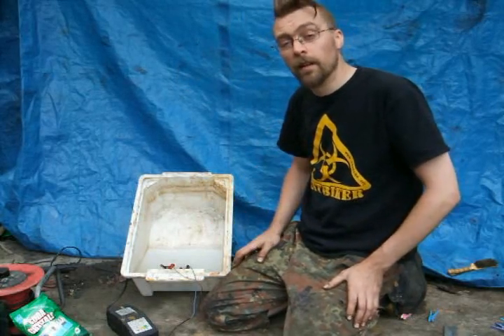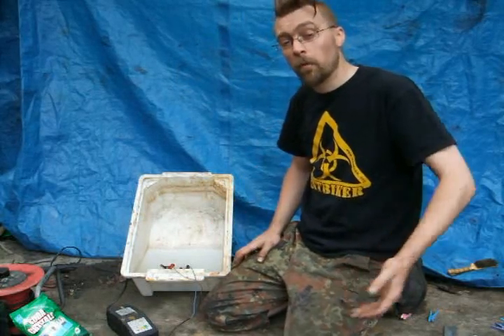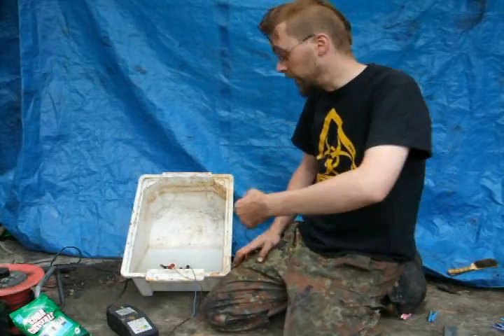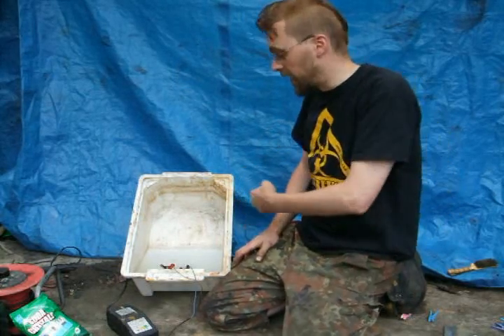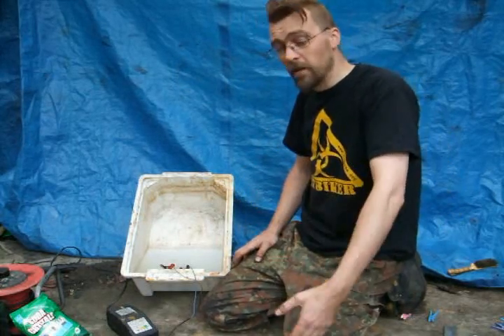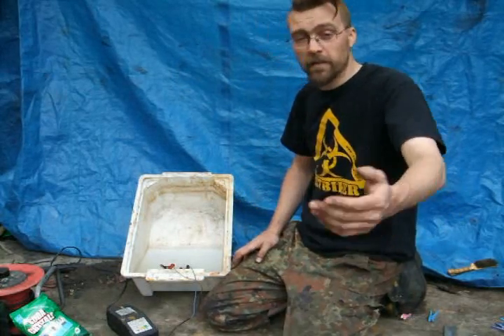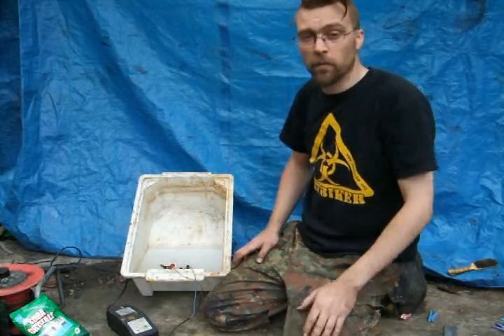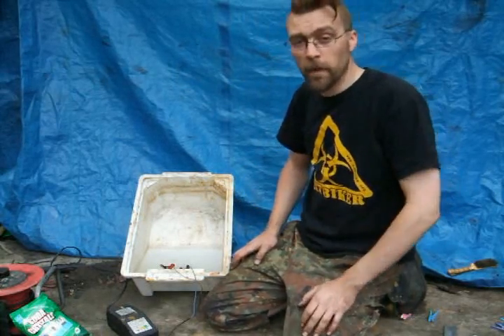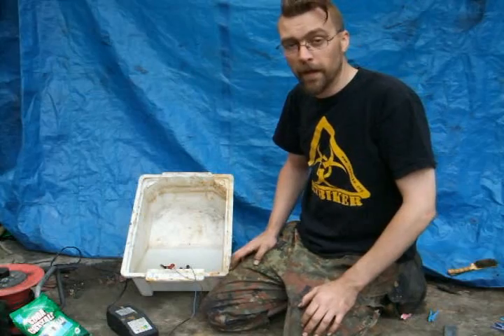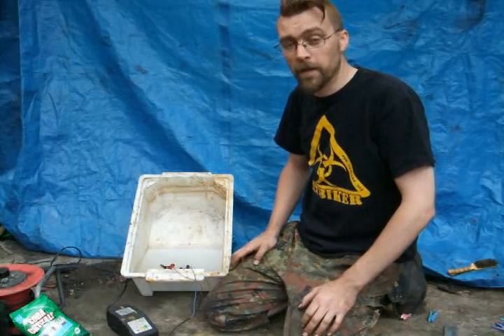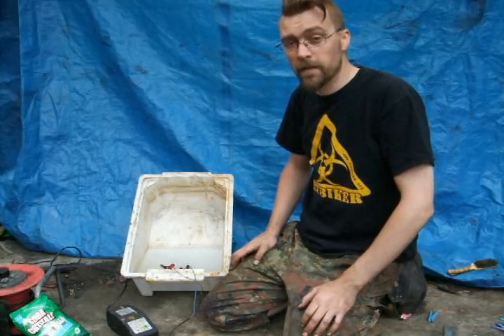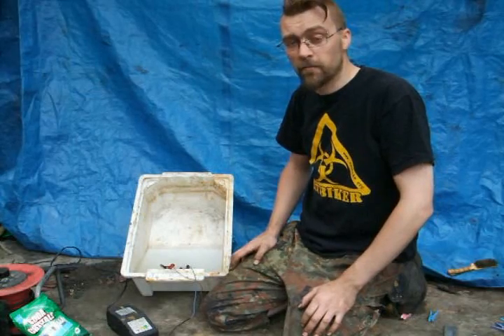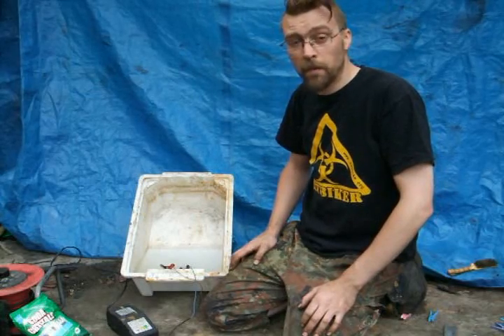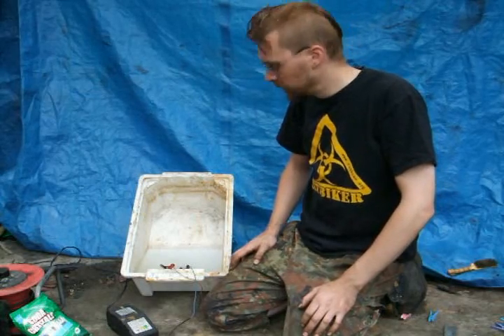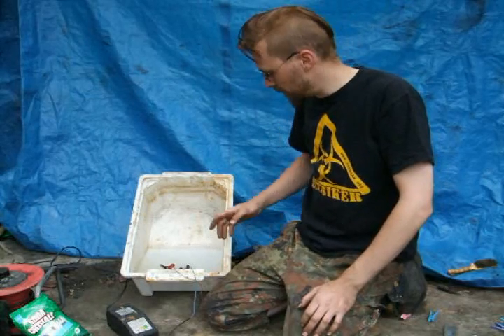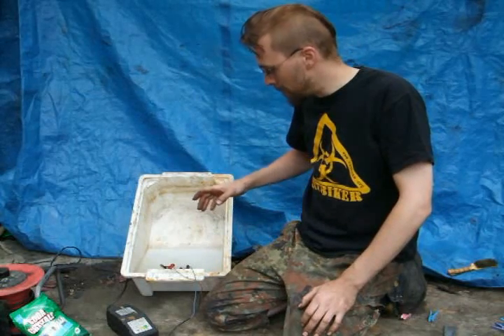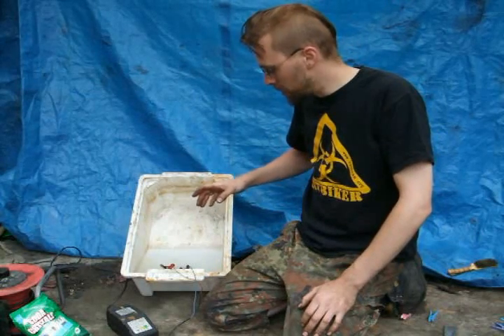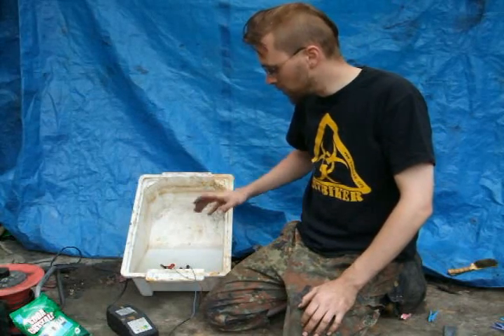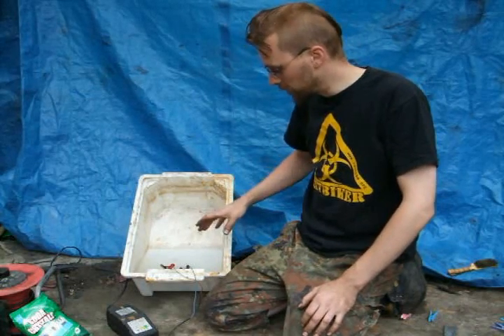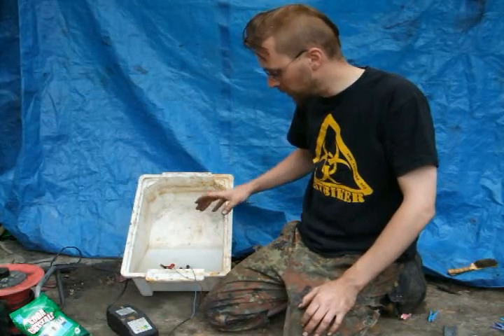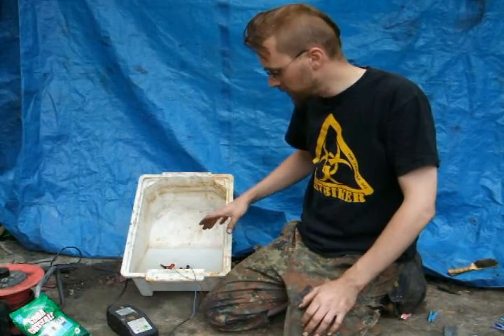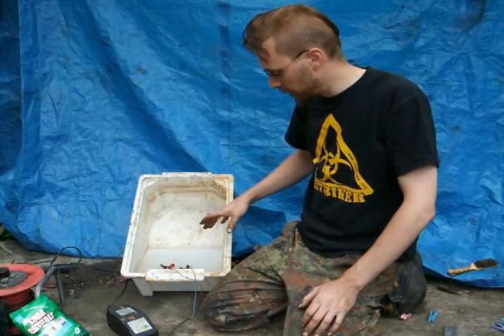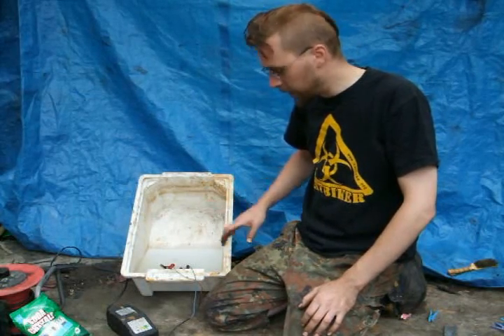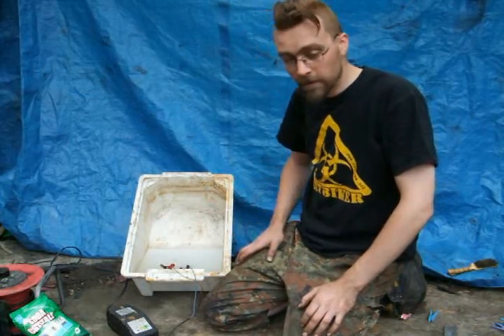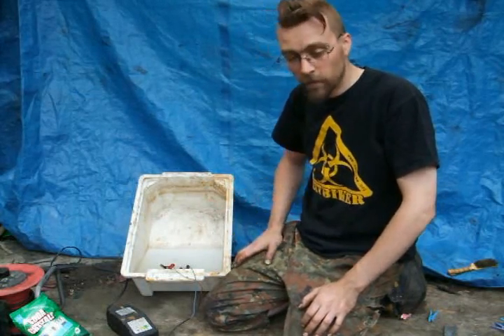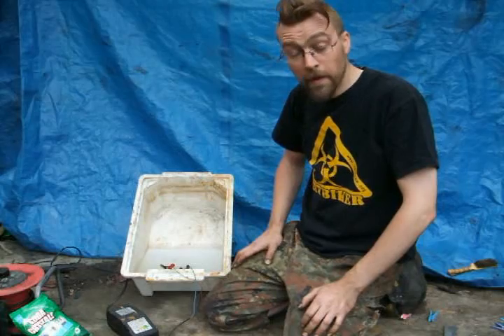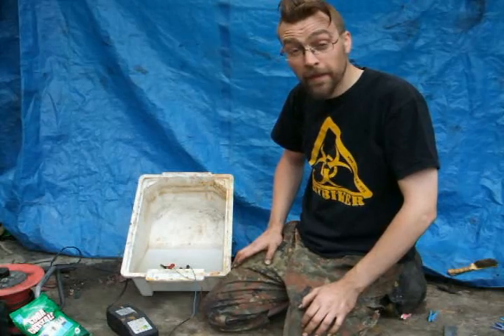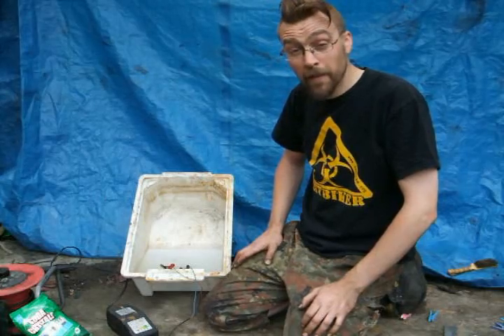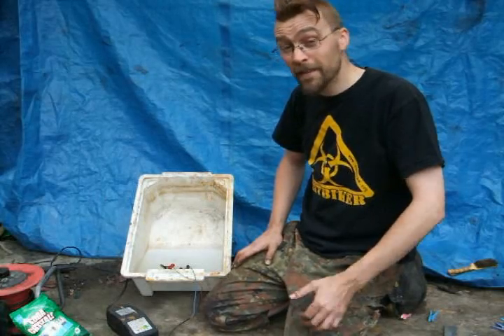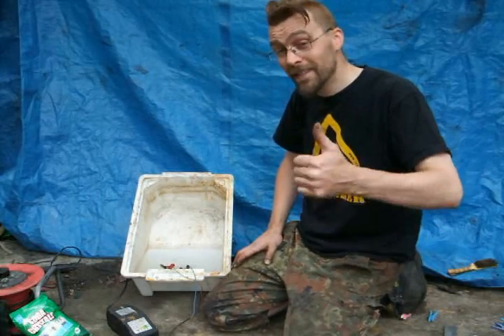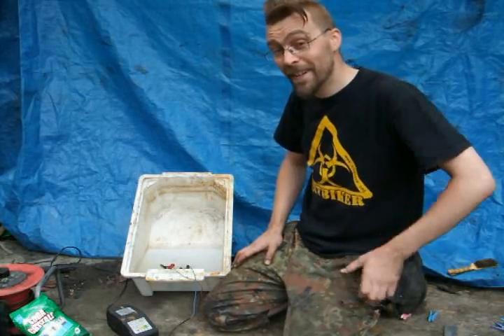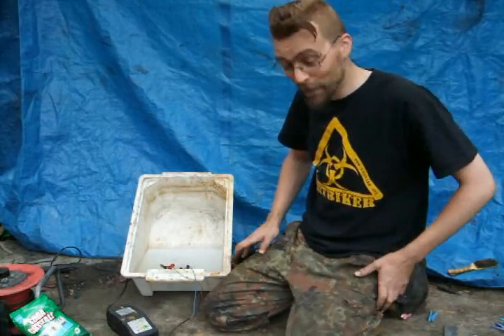I won't bring the camera over because it won't pick it up — the camera's a bit crap. So I'll leave that there and we'll come back in a couple of hours and see how it's worked.